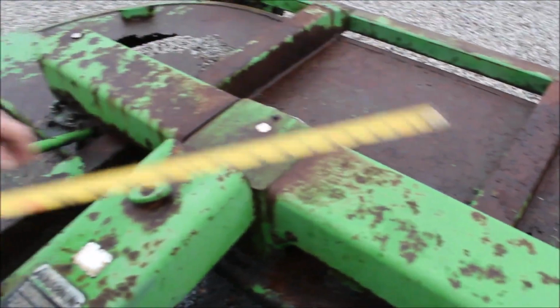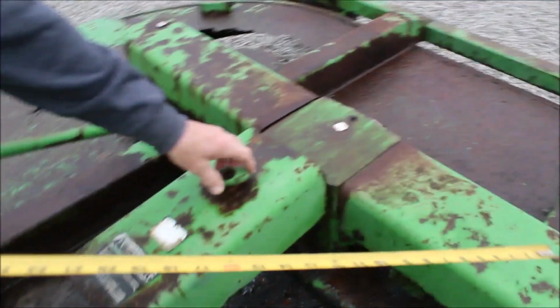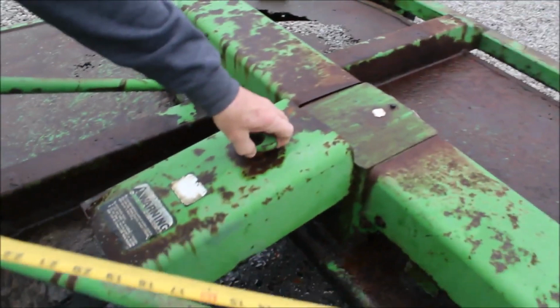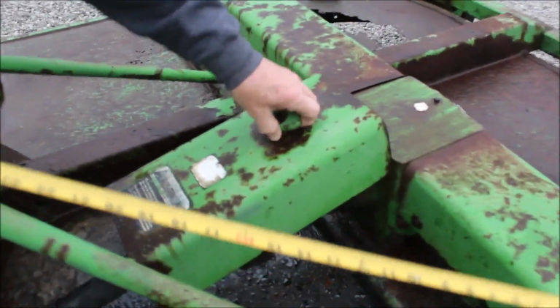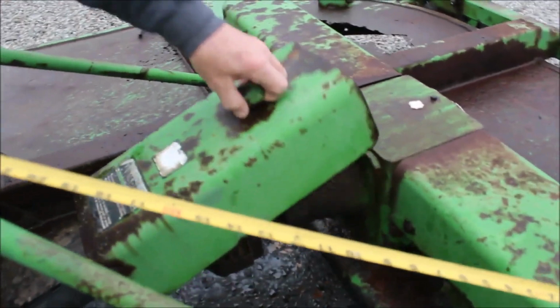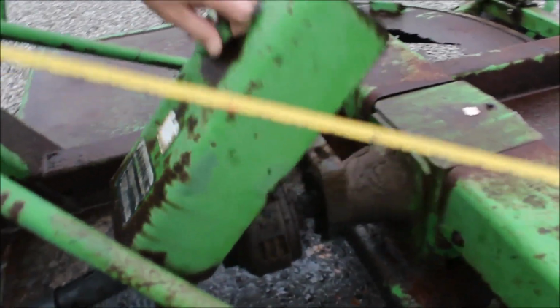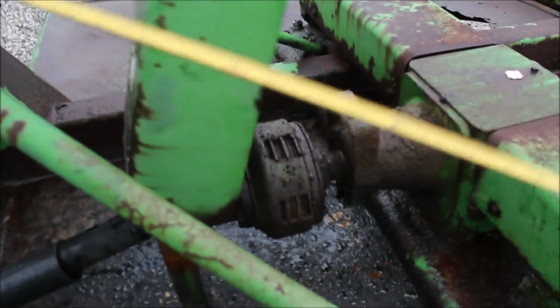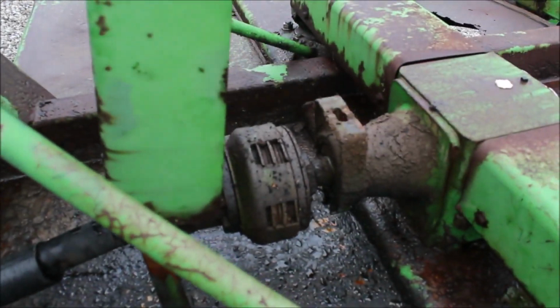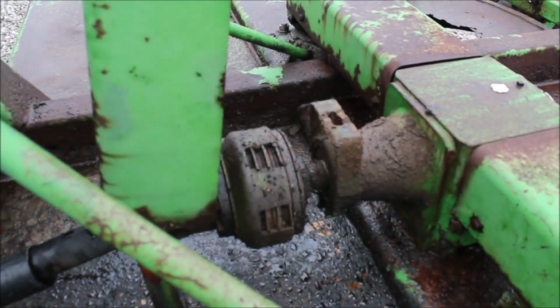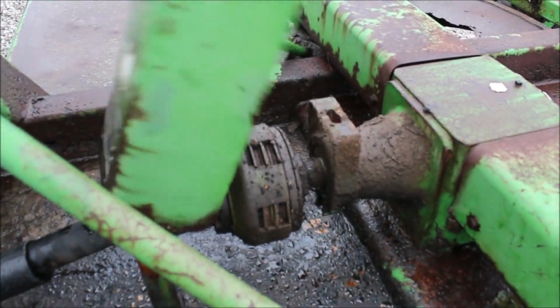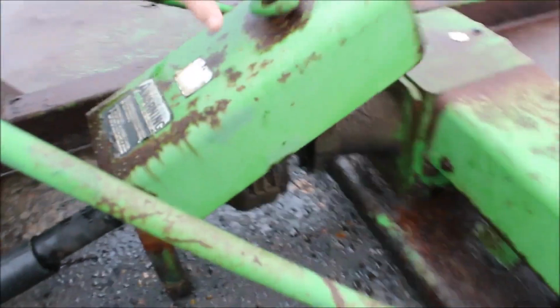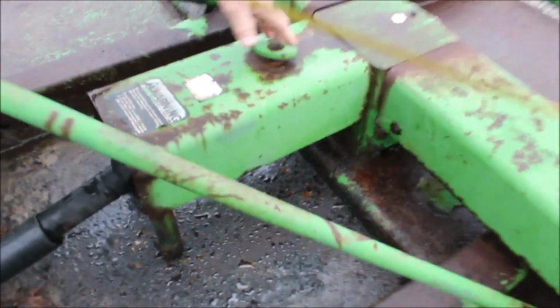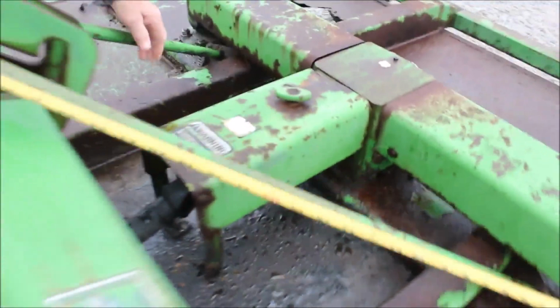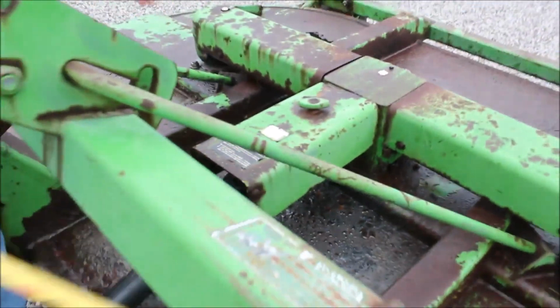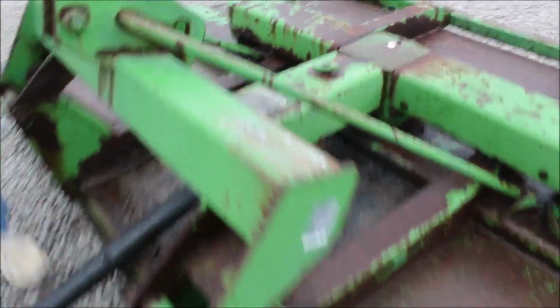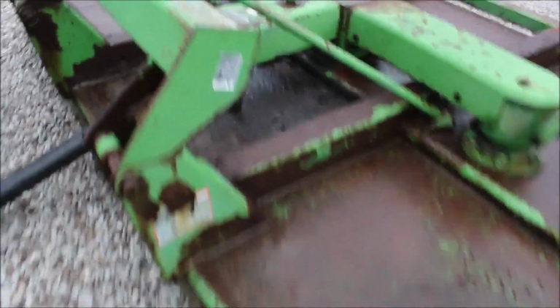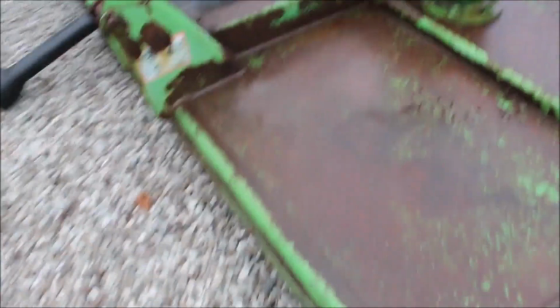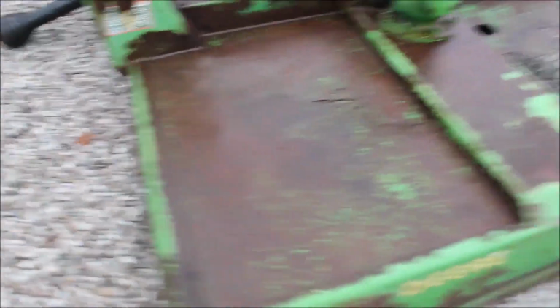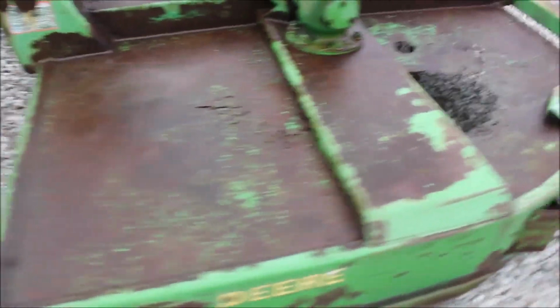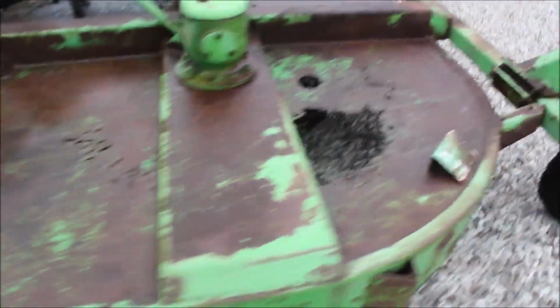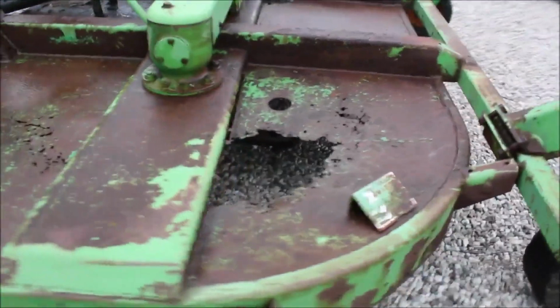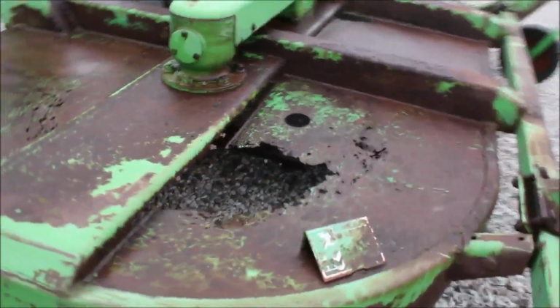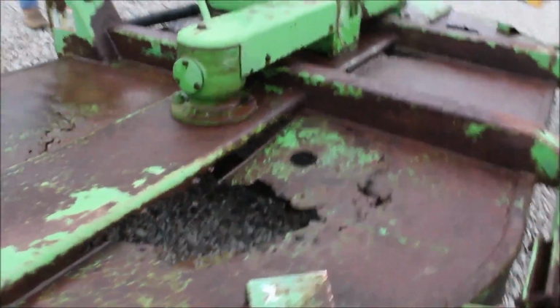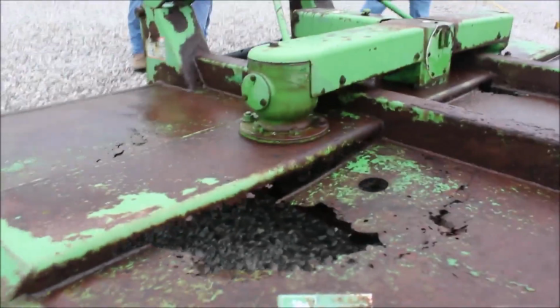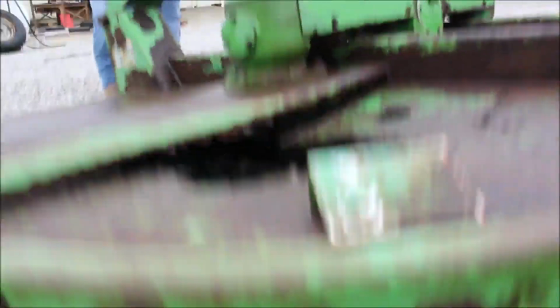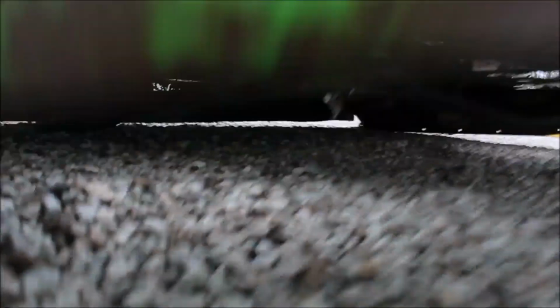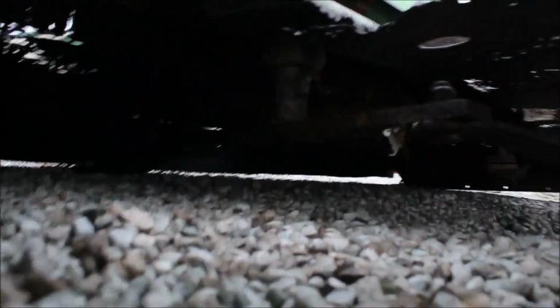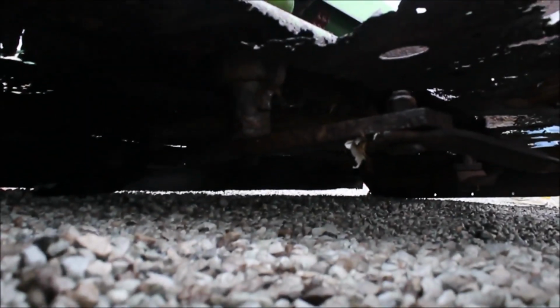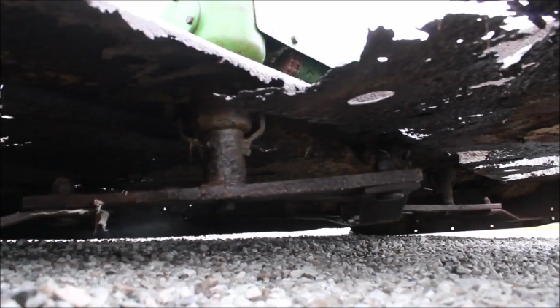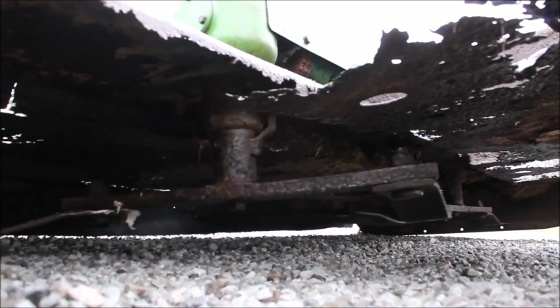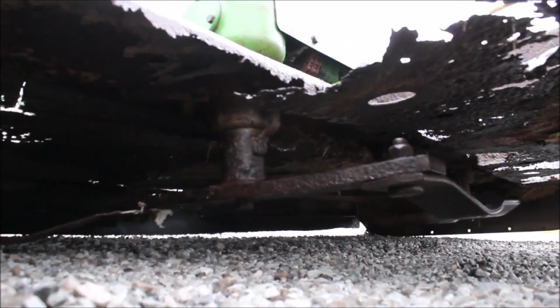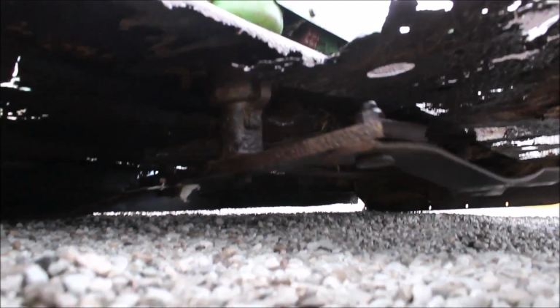We'll show it turning — go ahead and turn it now. Got two sets of blades, you can see it turning.